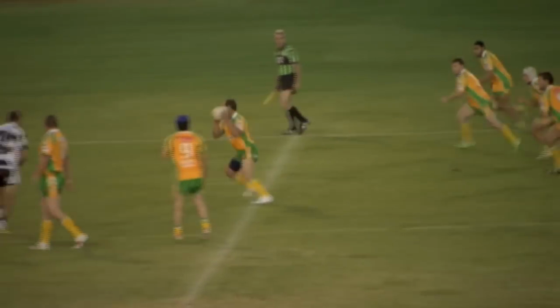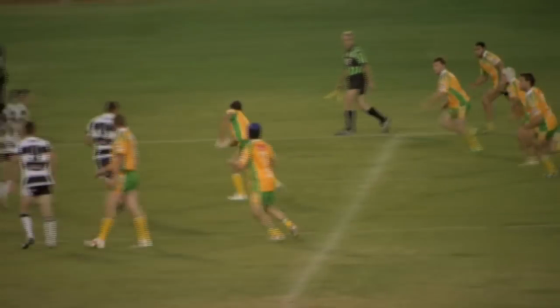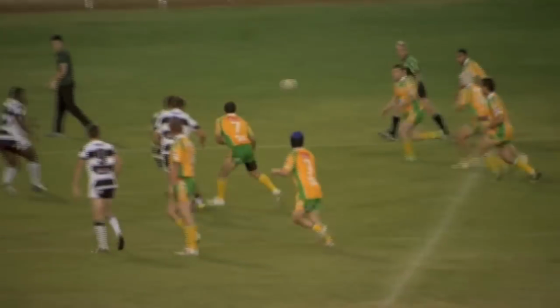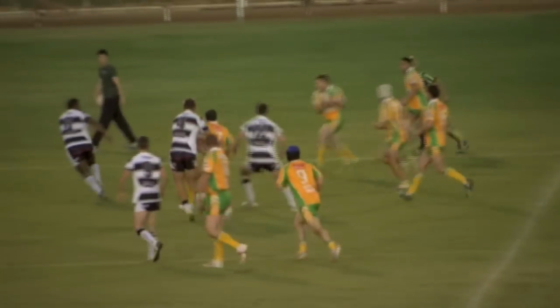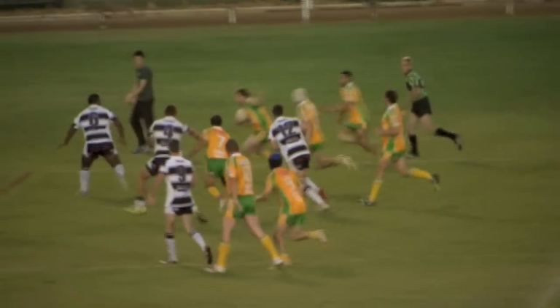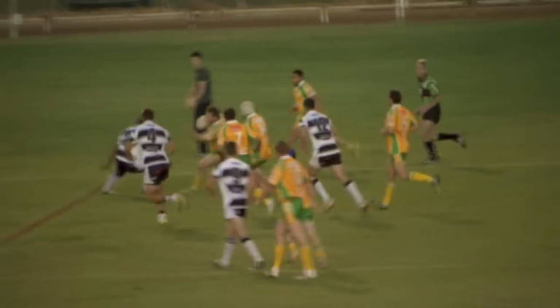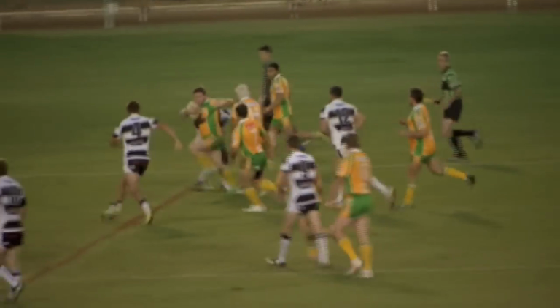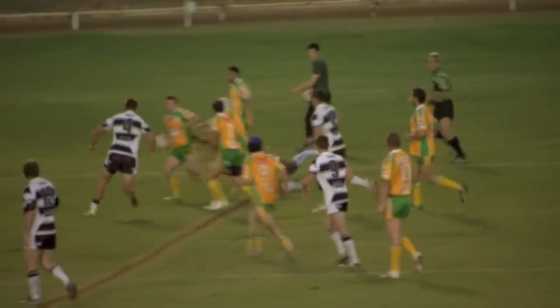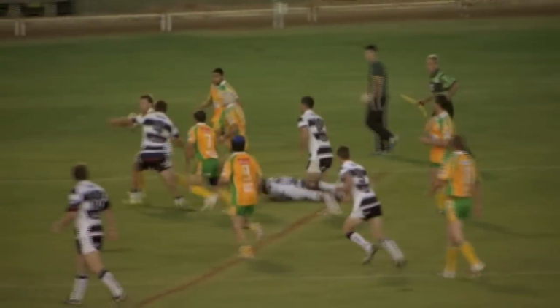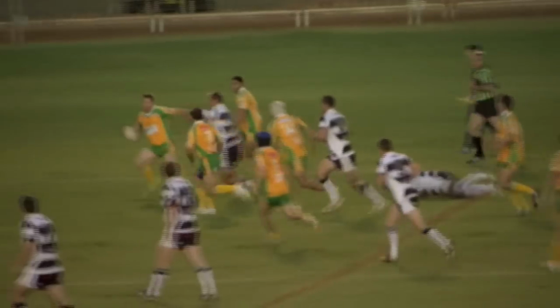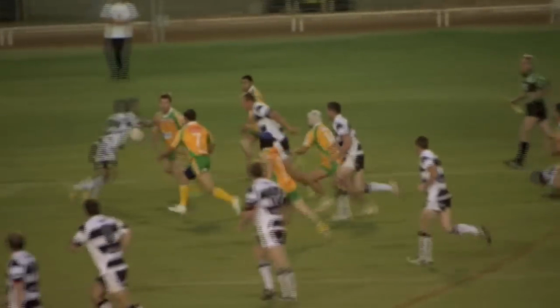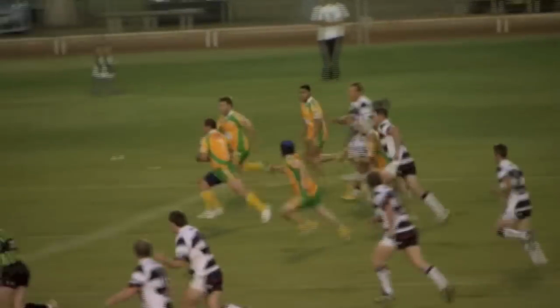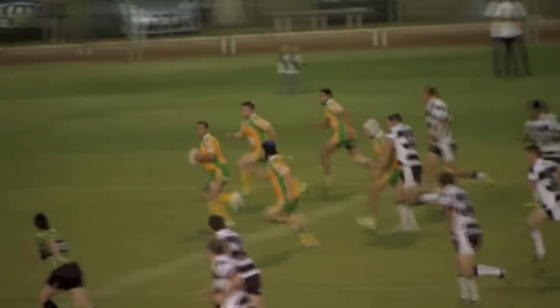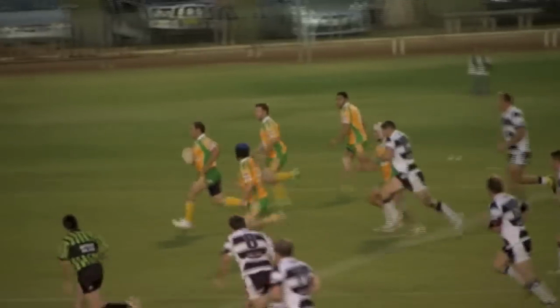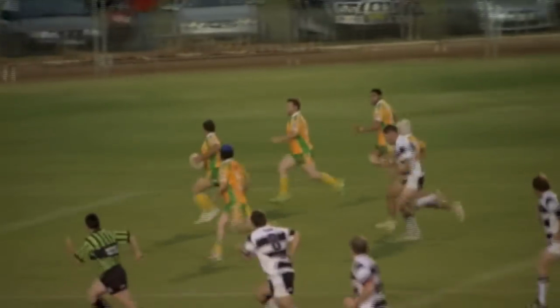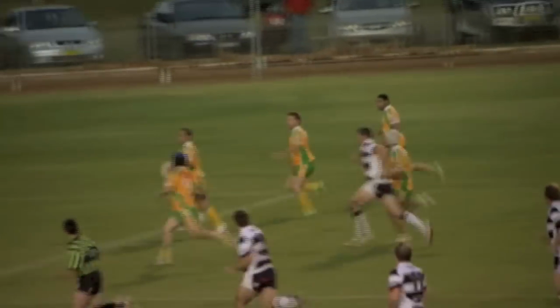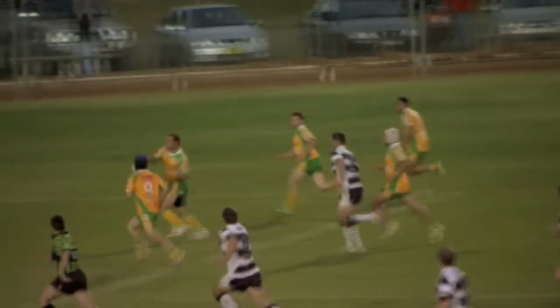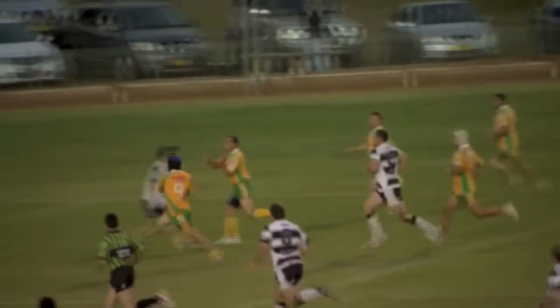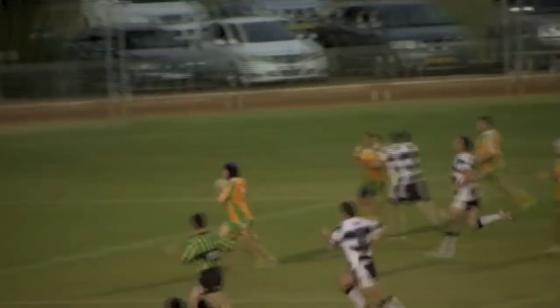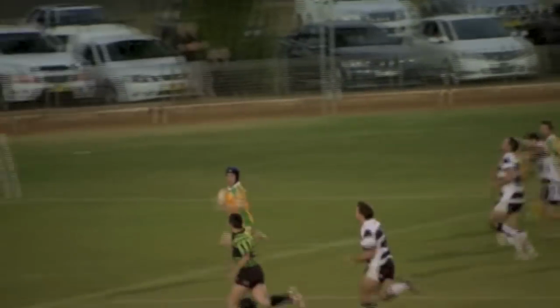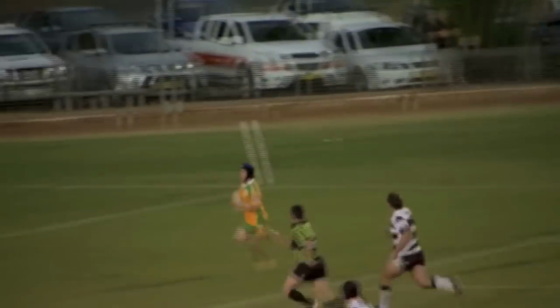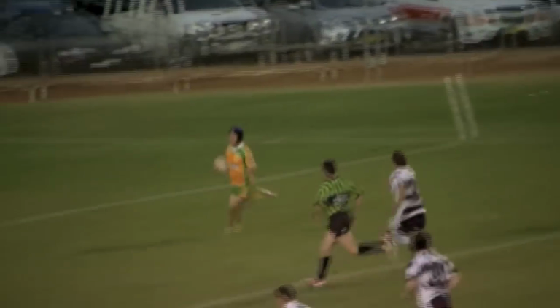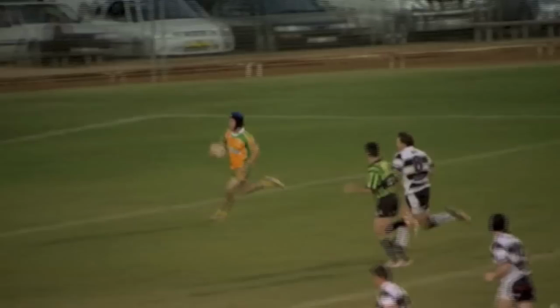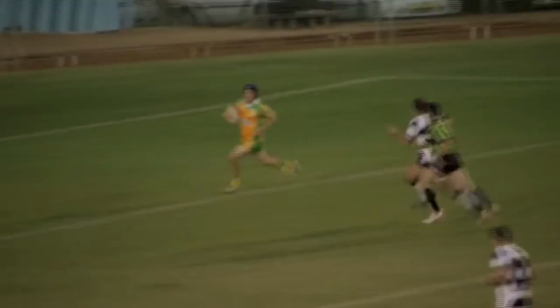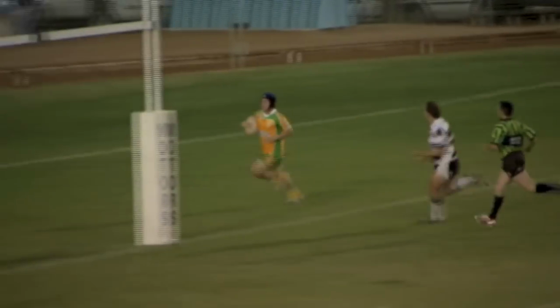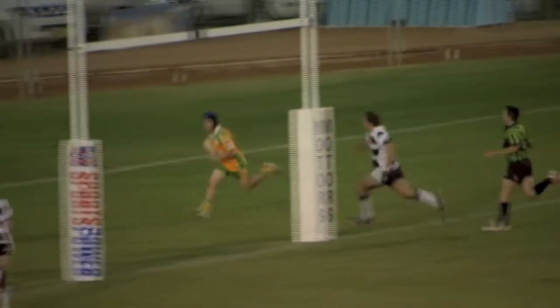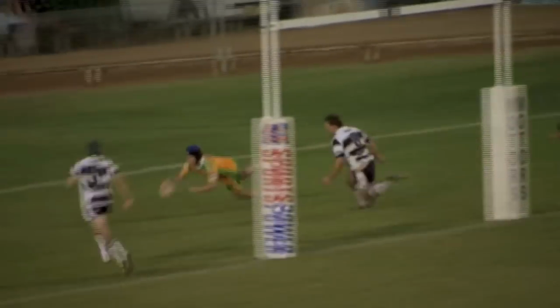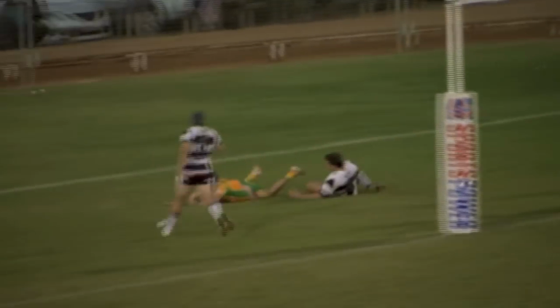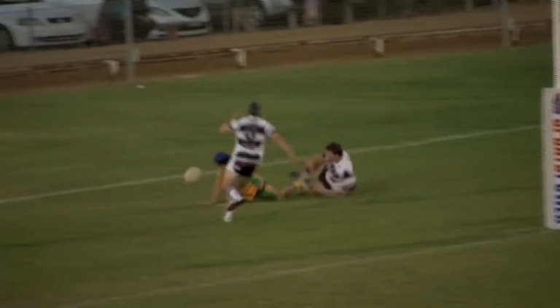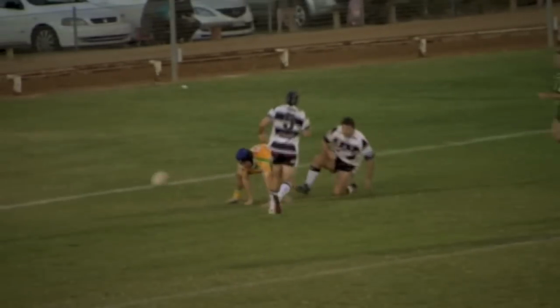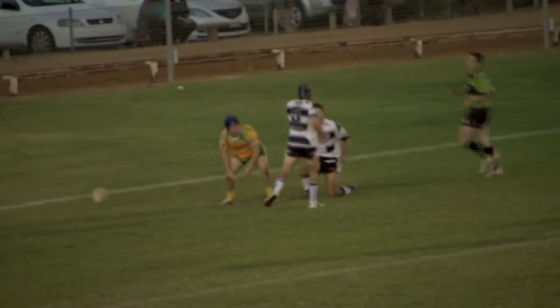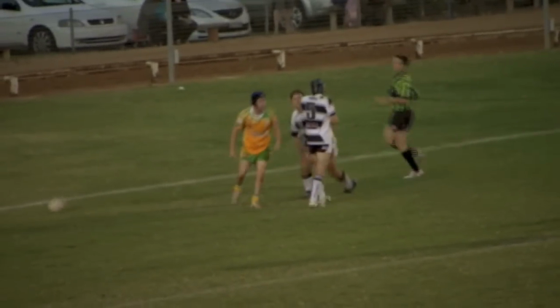Hill out to Sullivan, down the short side, gives it to the centre, back into the man Sullivan, goes in — which way? Inside, back to Hill, again under the post. That Hill just never gives up — nice try by Sims.